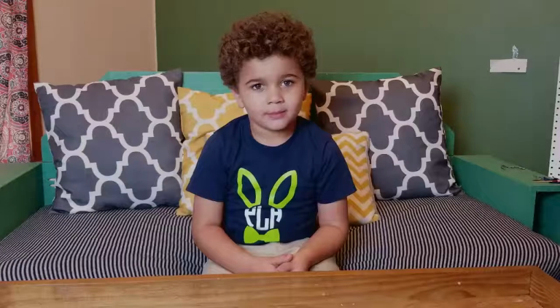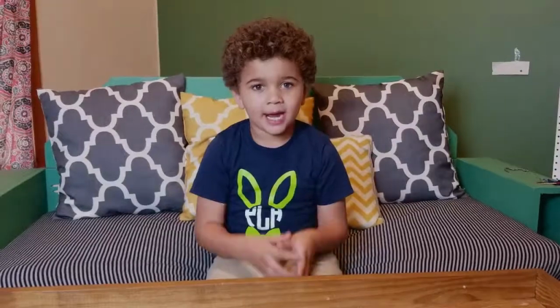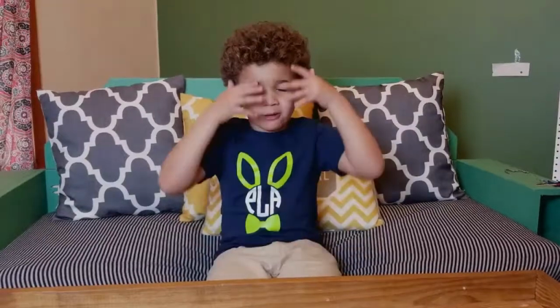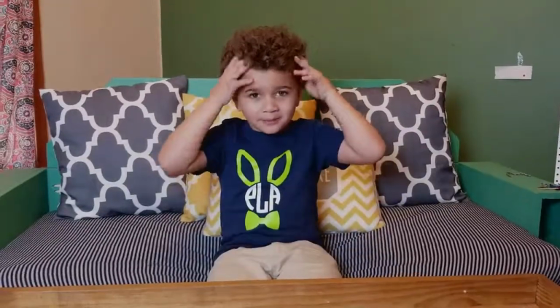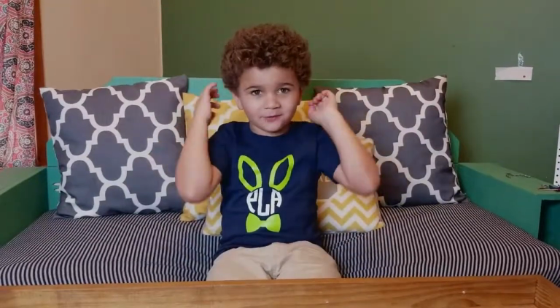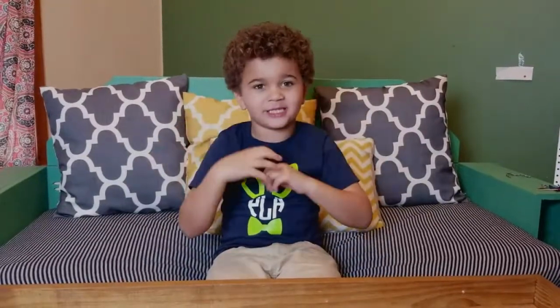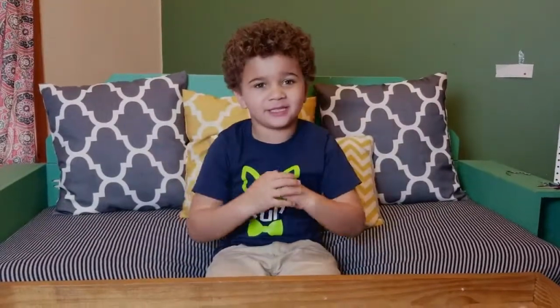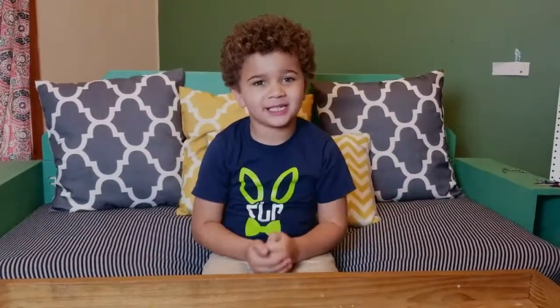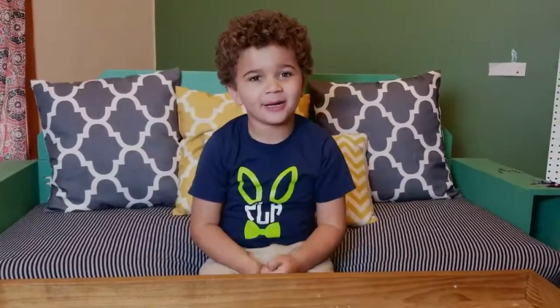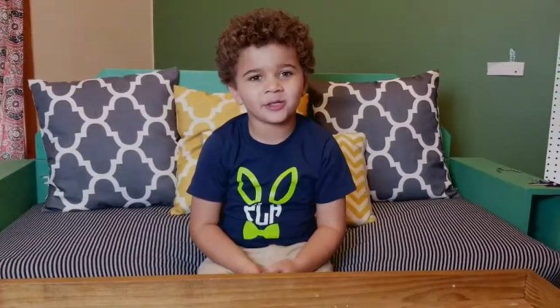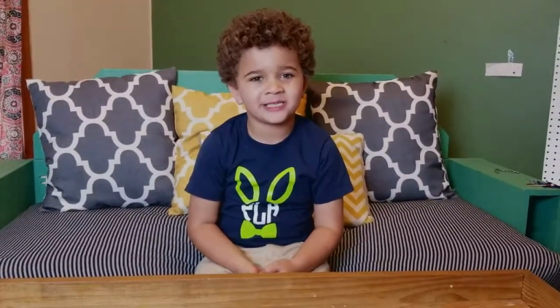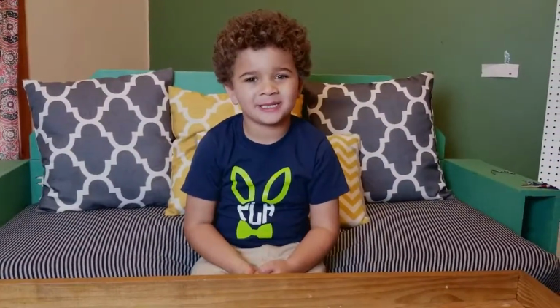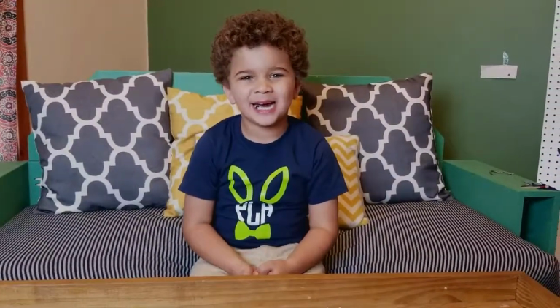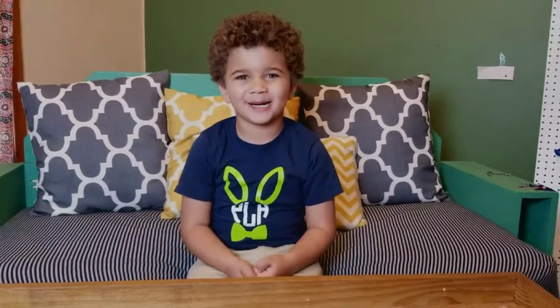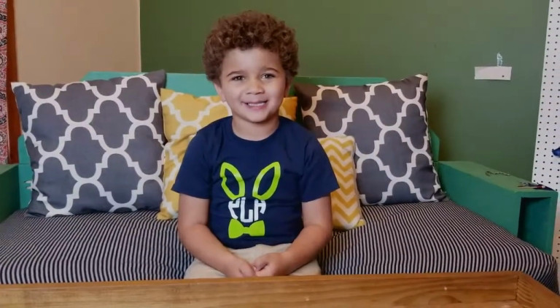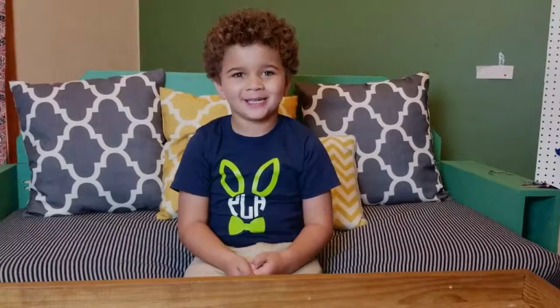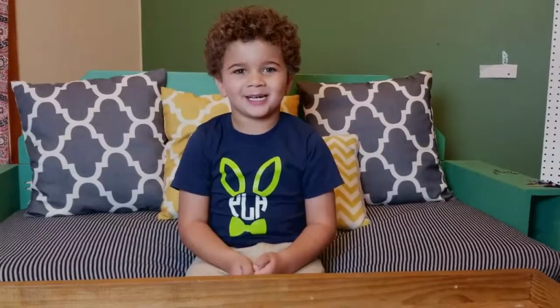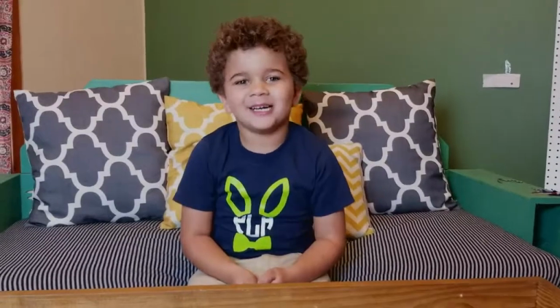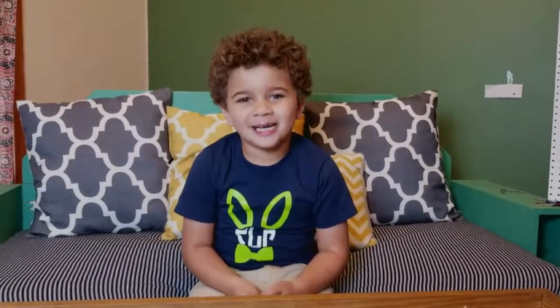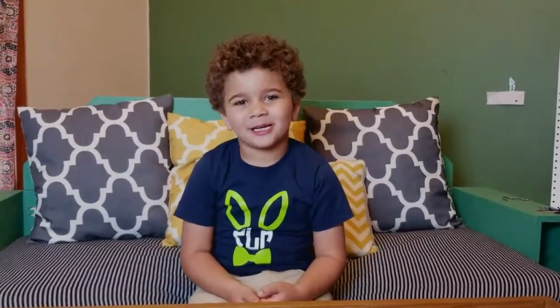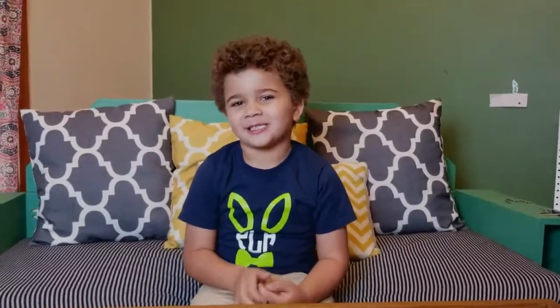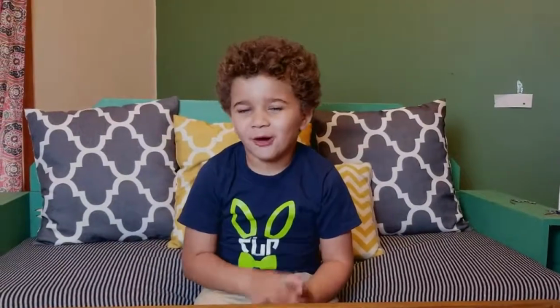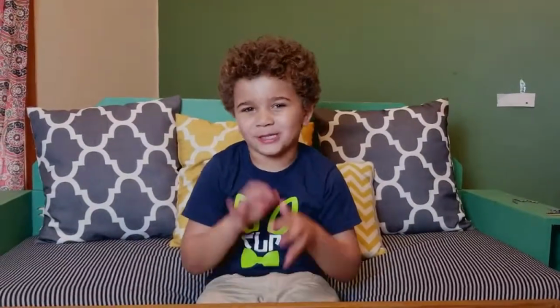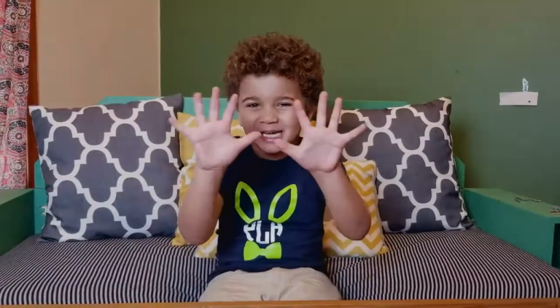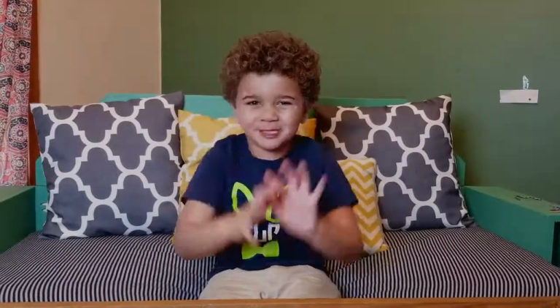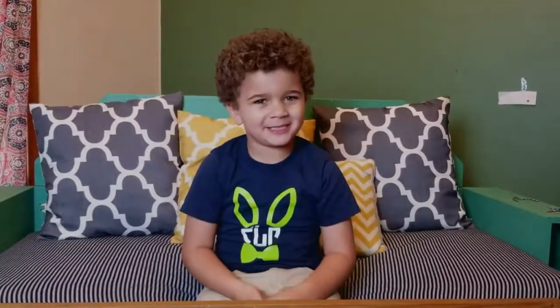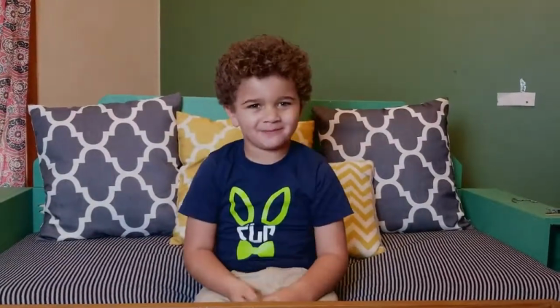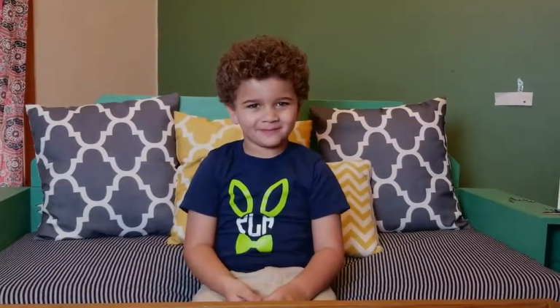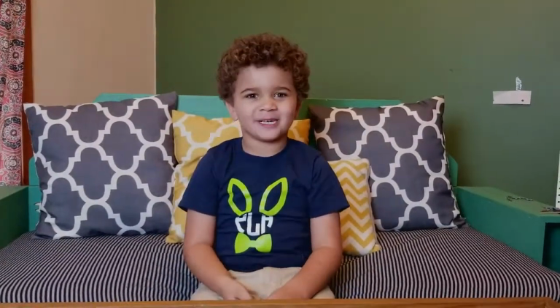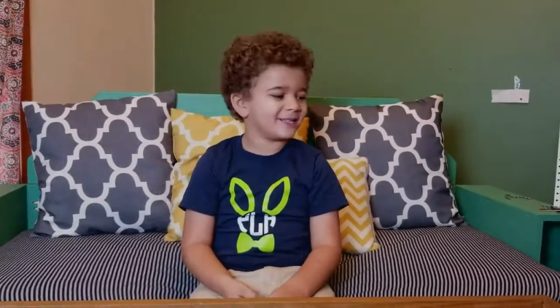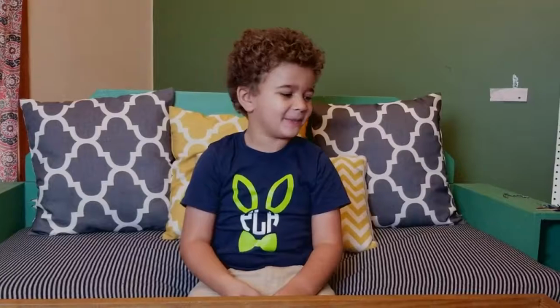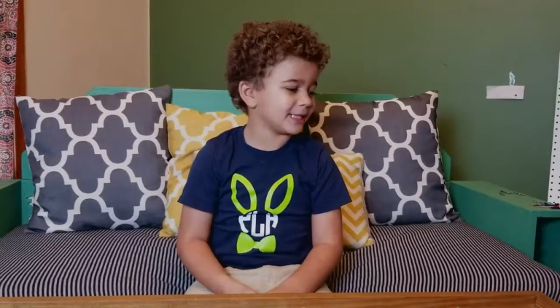Hey everybody, welcome back to Pleasant Visions TV. Today we are going to be unboxing a gun that I waited so long for — 10 weeks. It's been a long time.